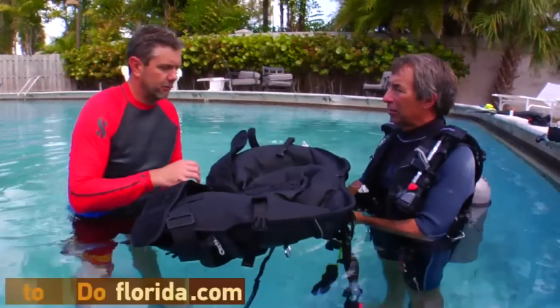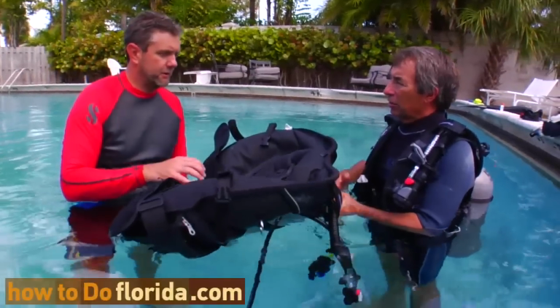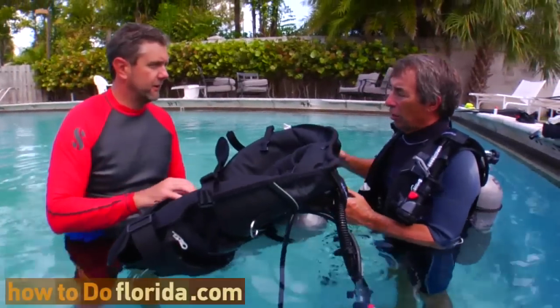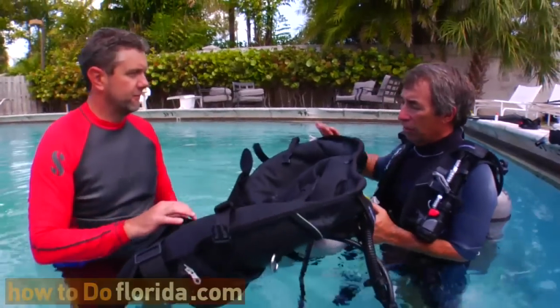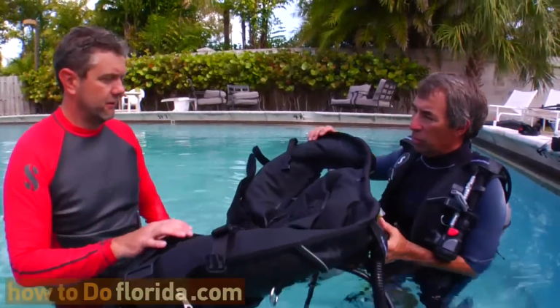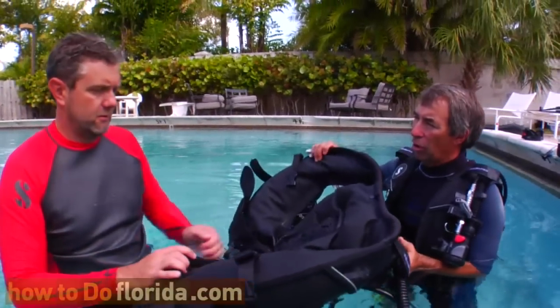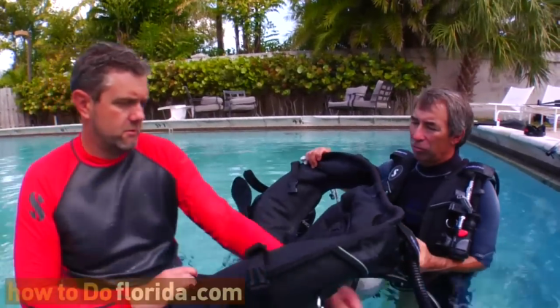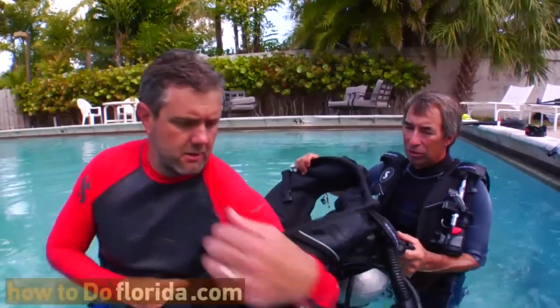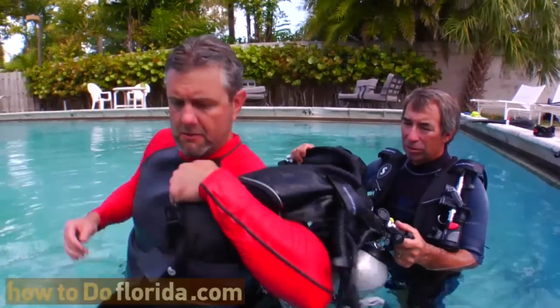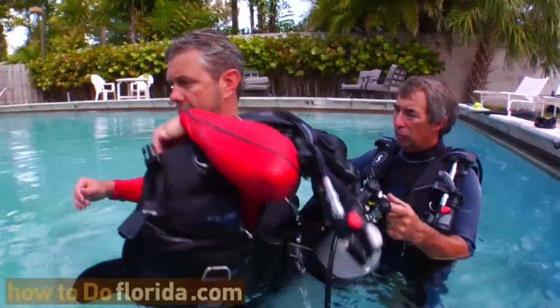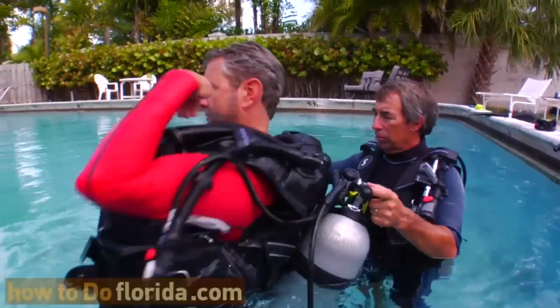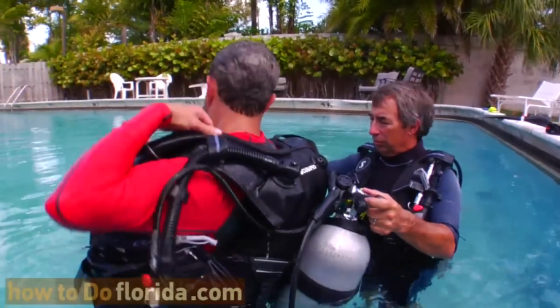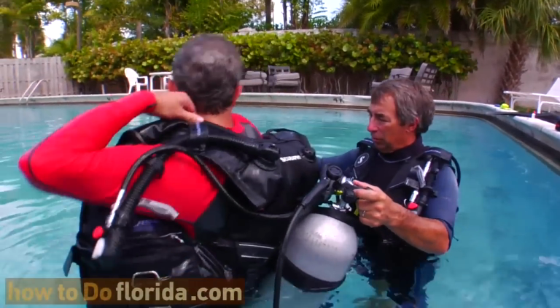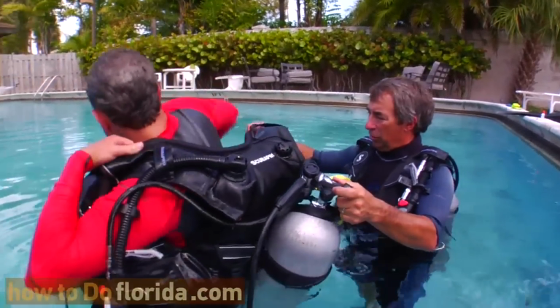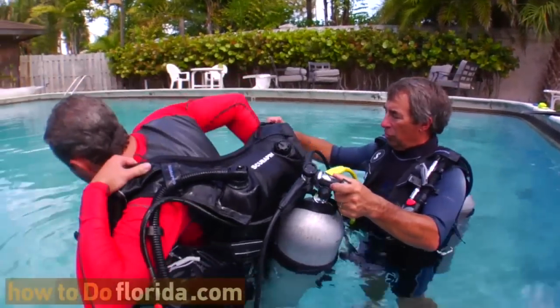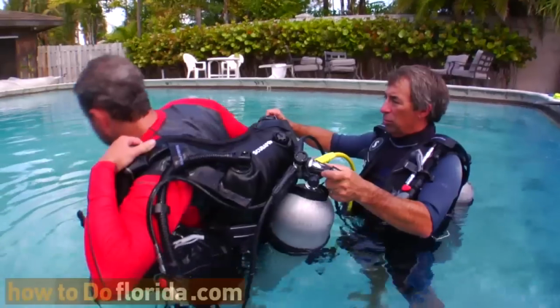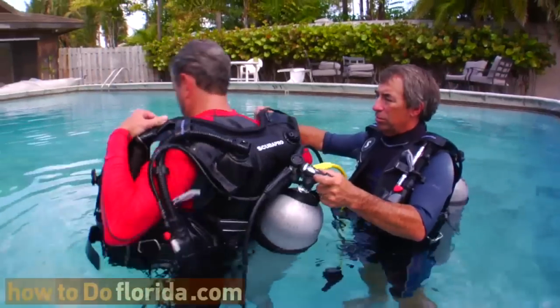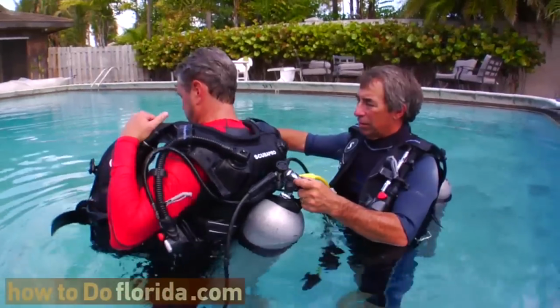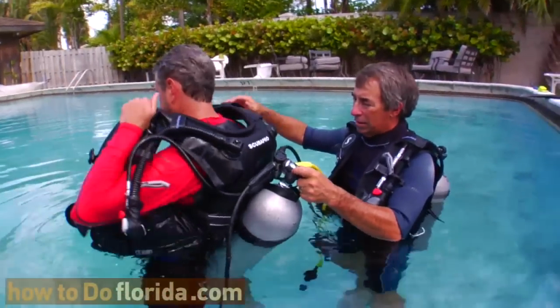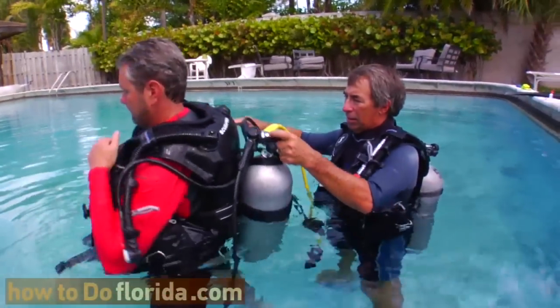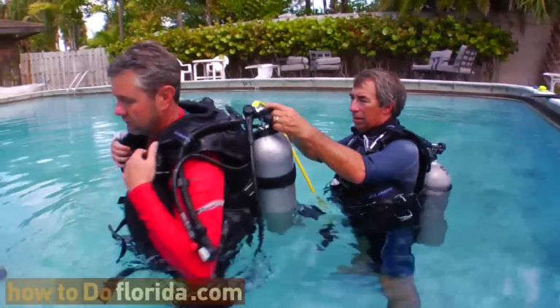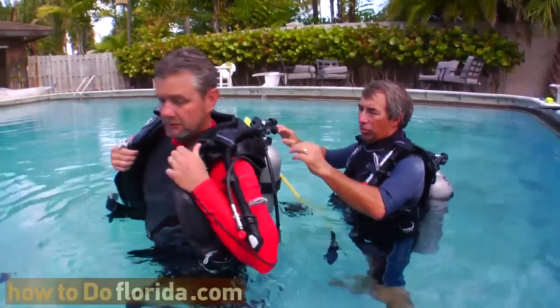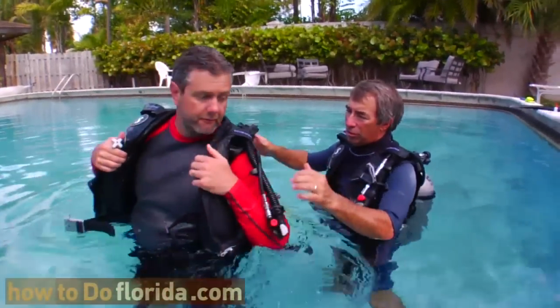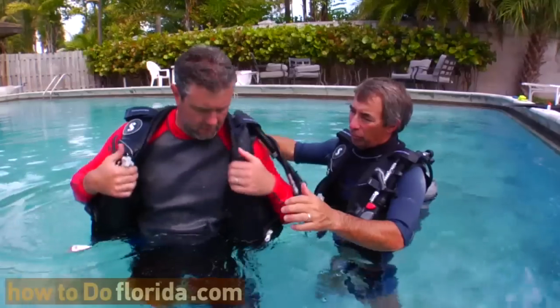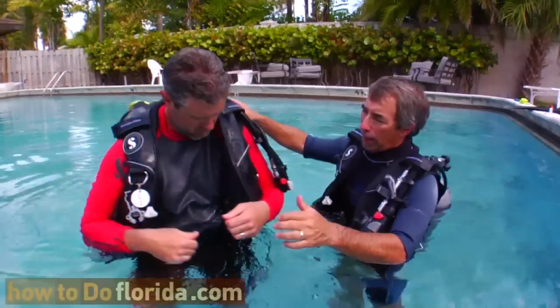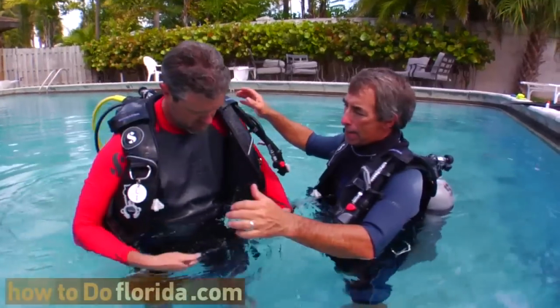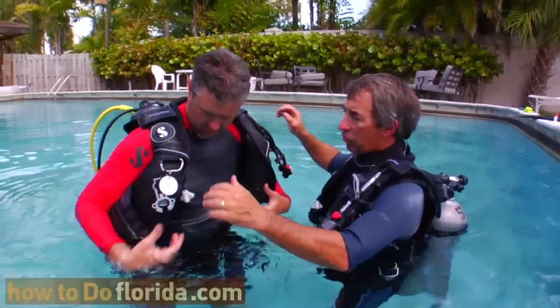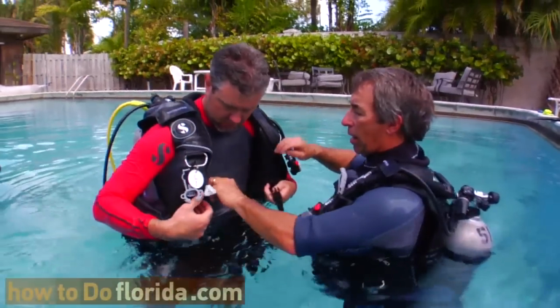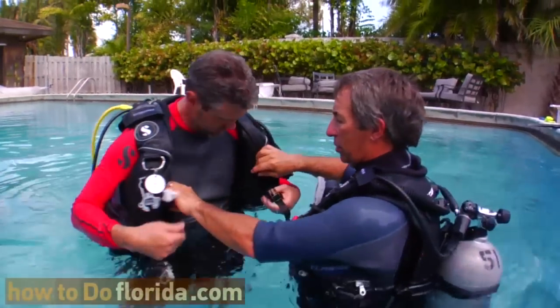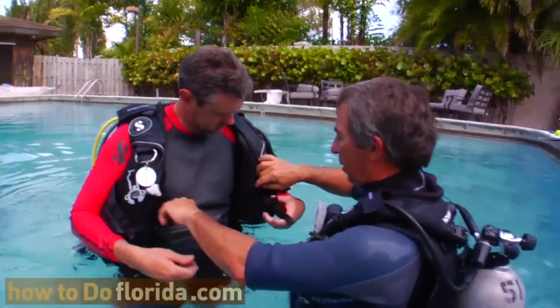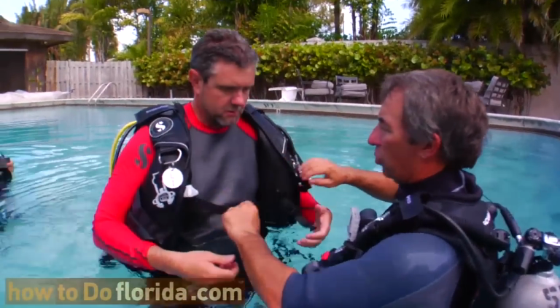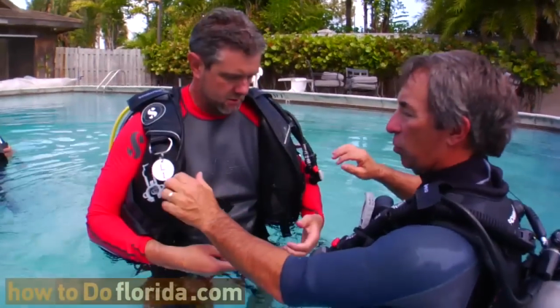So what are we doing here? Let's get the BC on. Left arm in. Right arm in. Now turn around here. Let's get some air out of that BC, make it a little more comfortable.